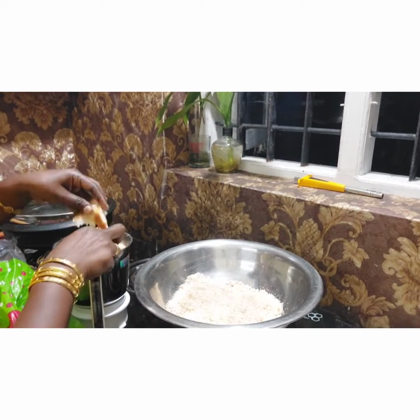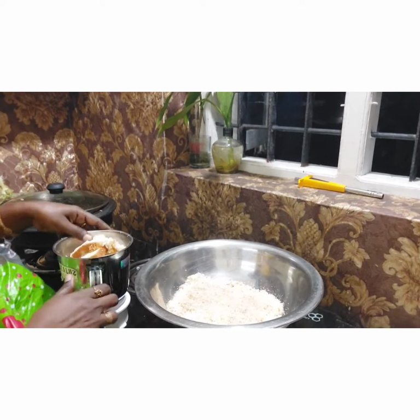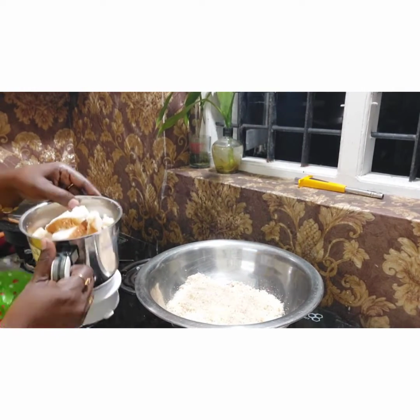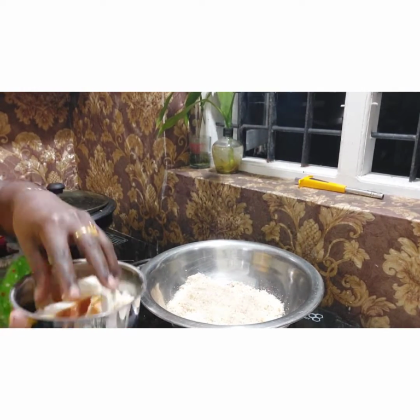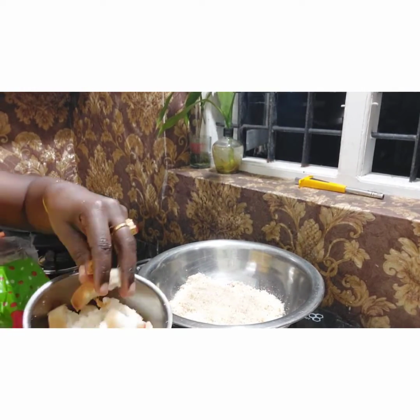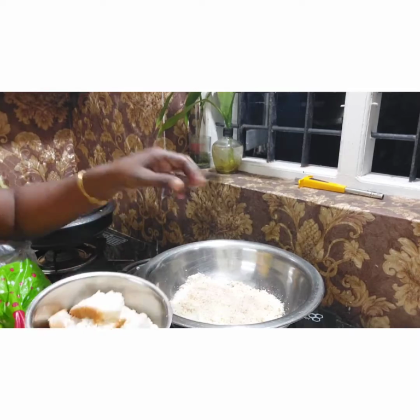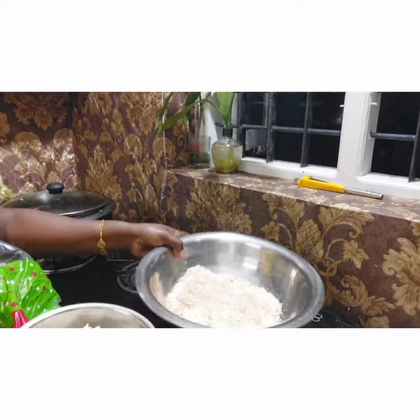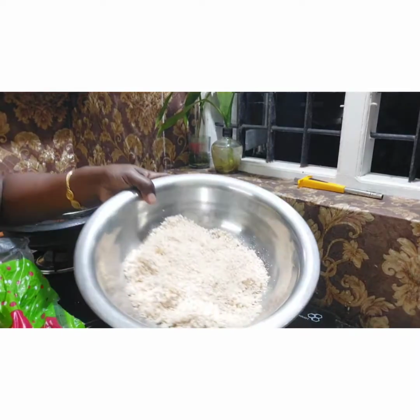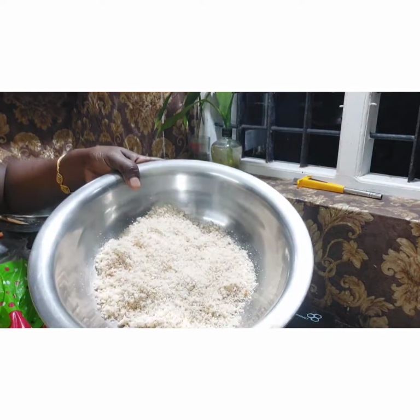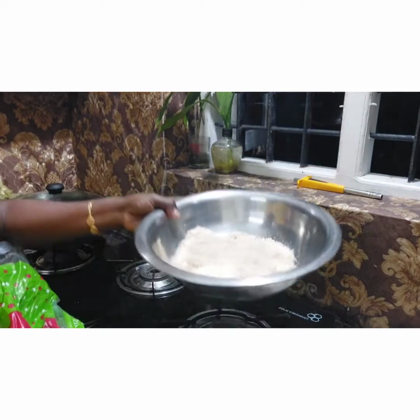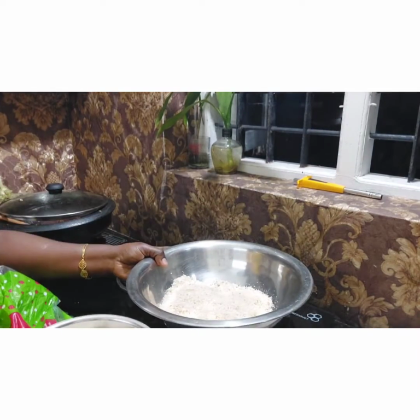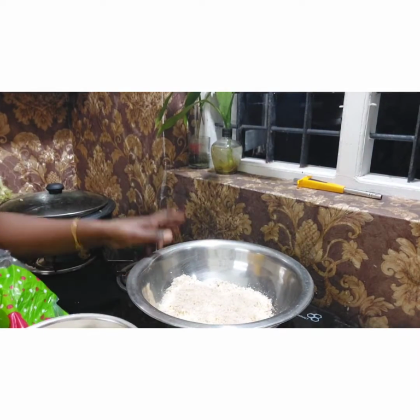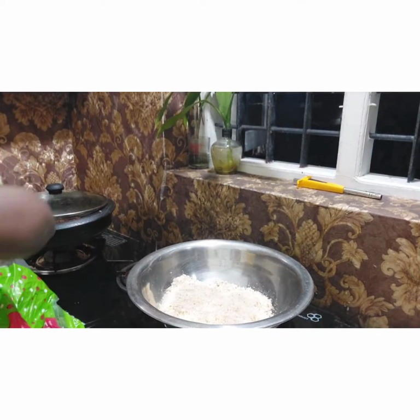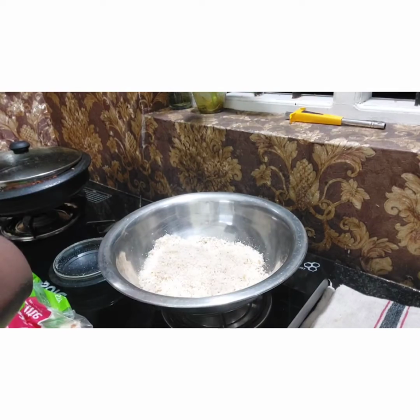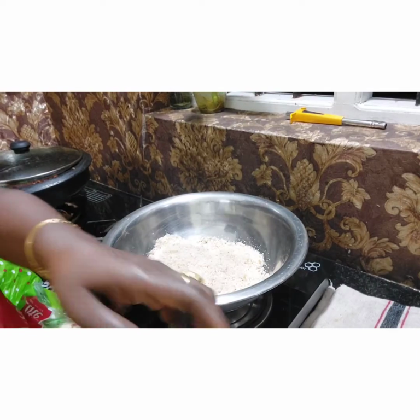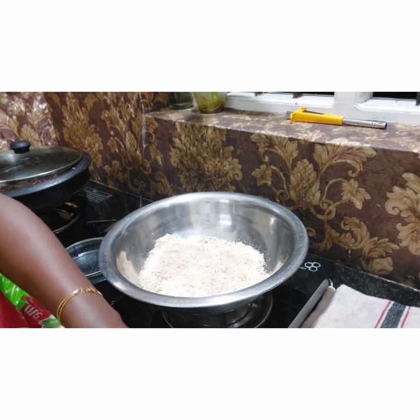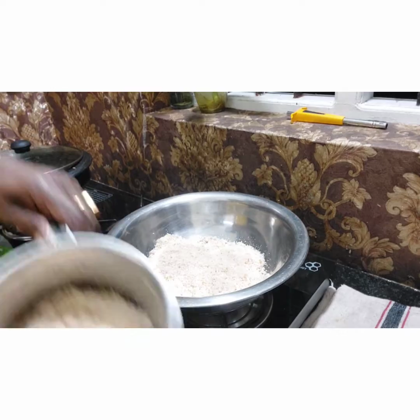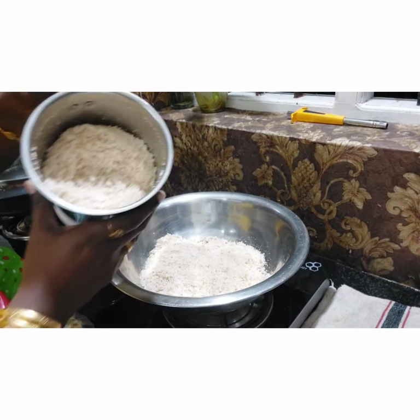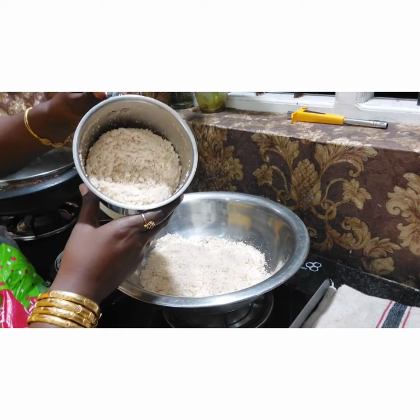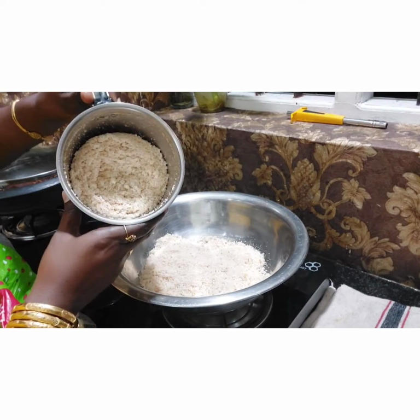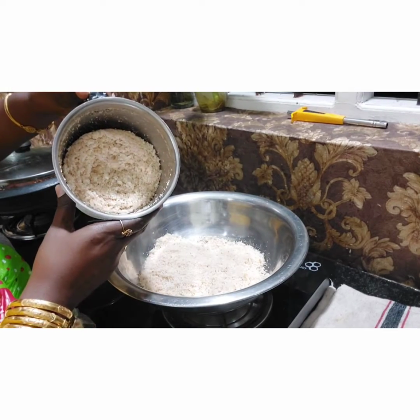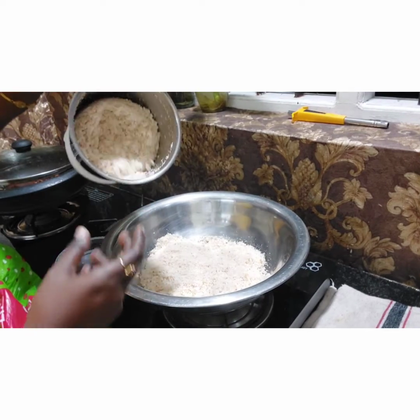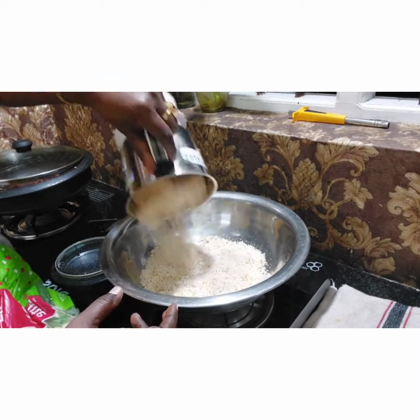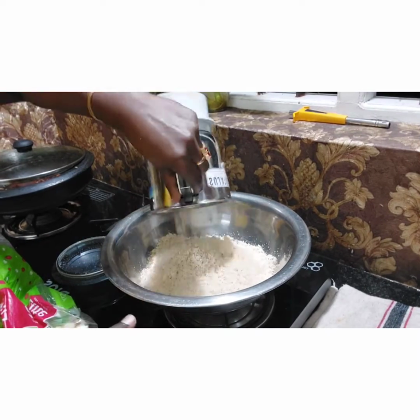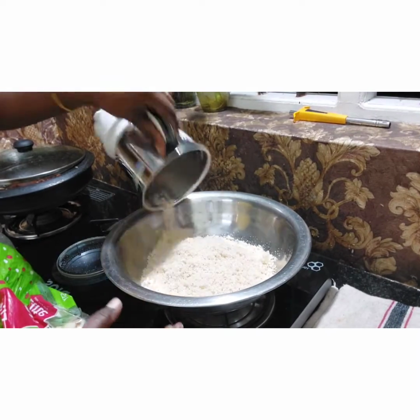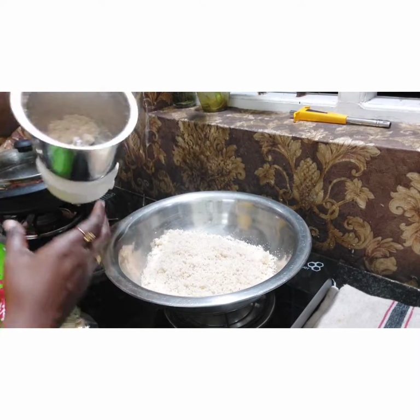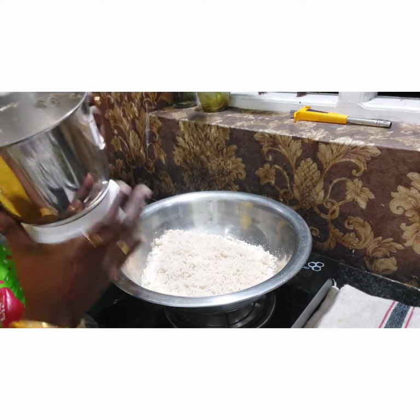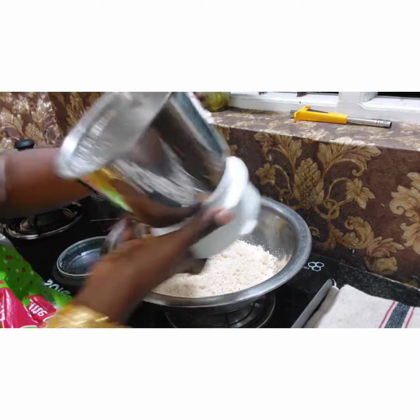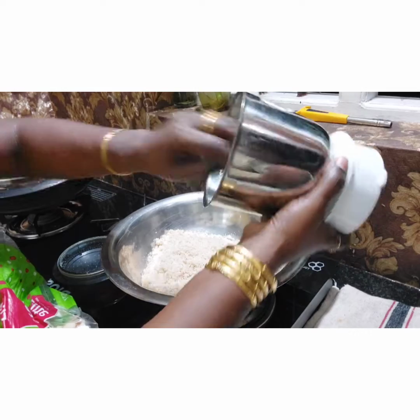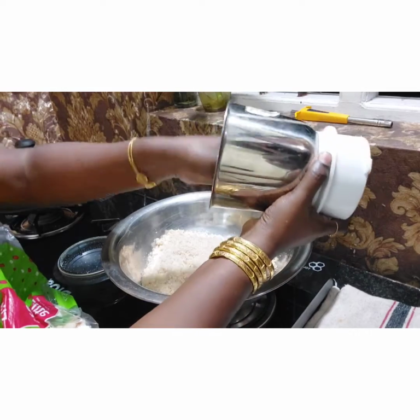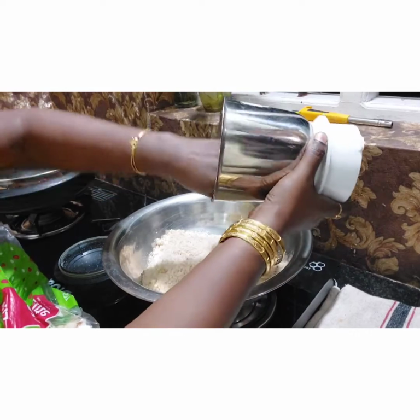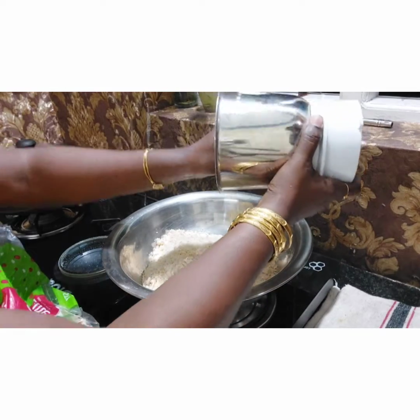We put it in and we will mix it. Now we are going to mix it in. We will put it in the pot to make it.